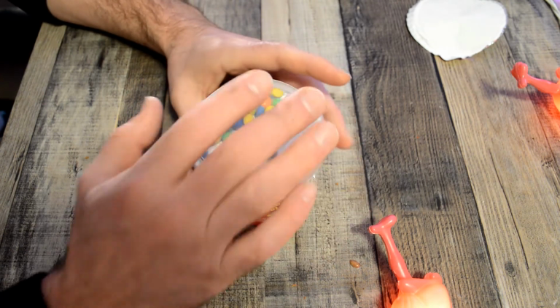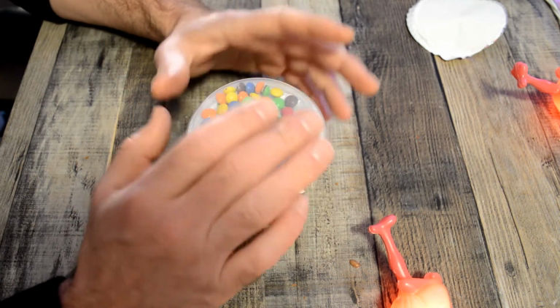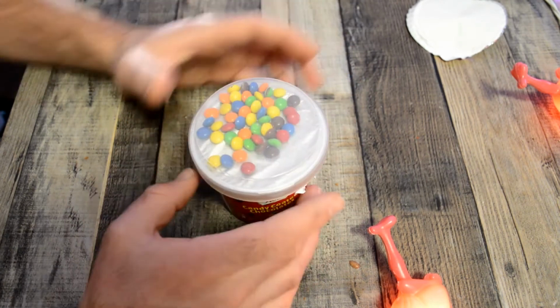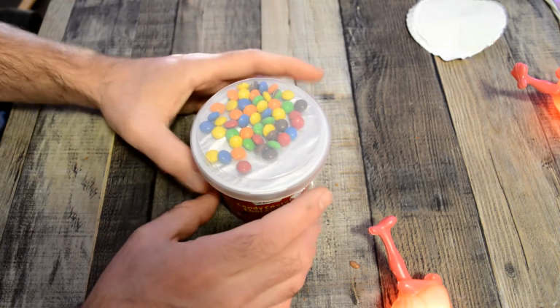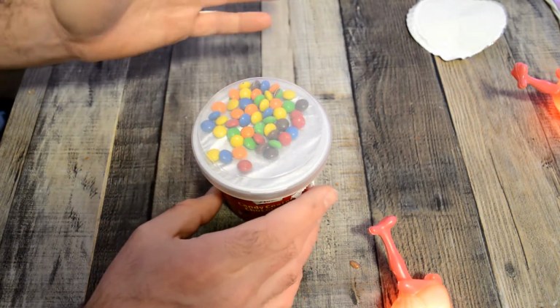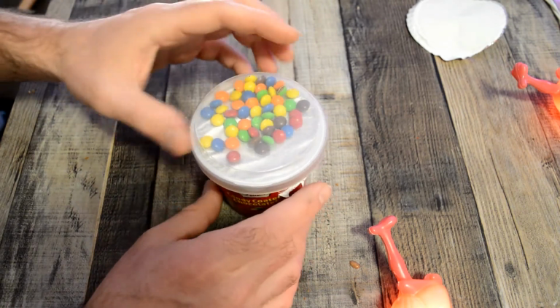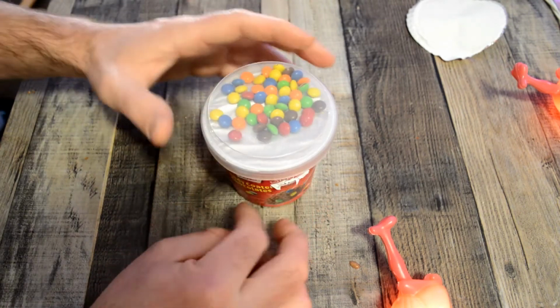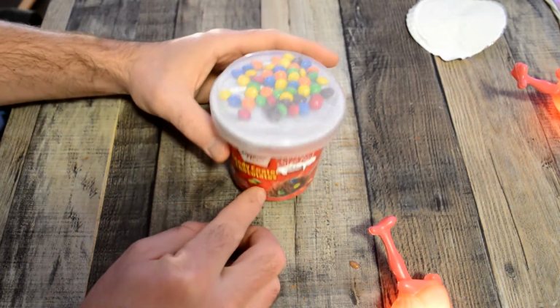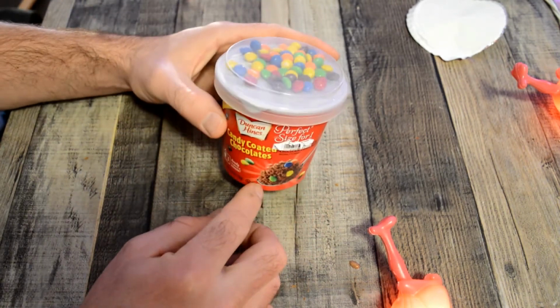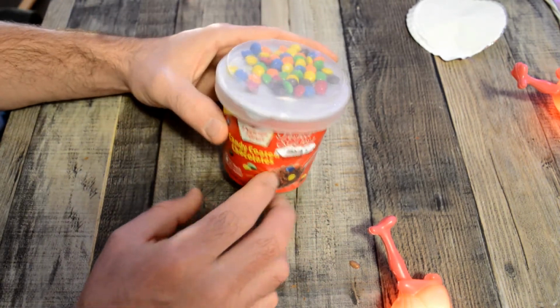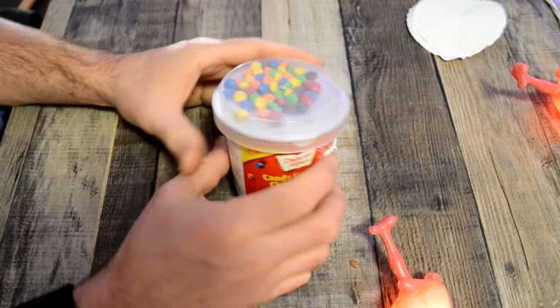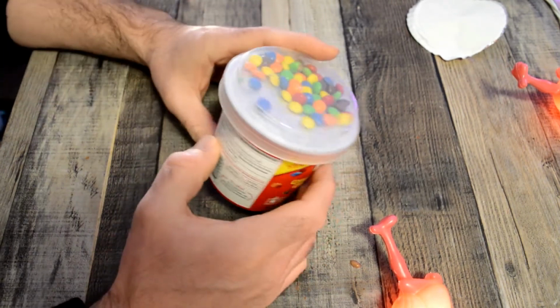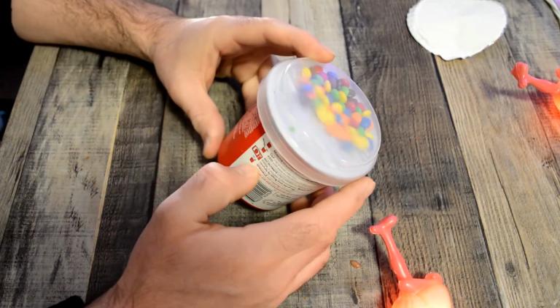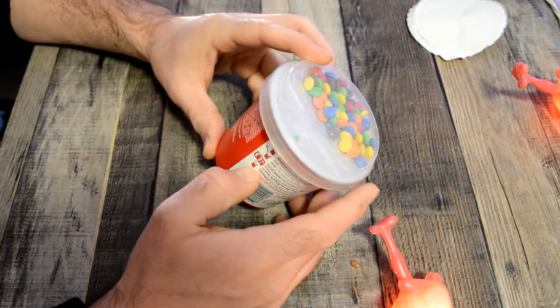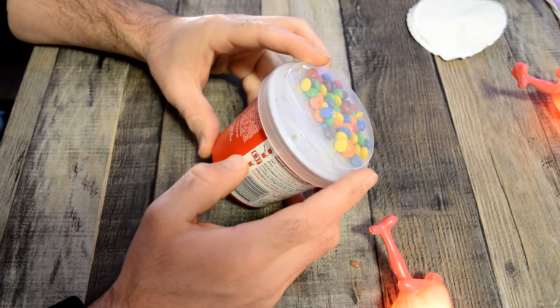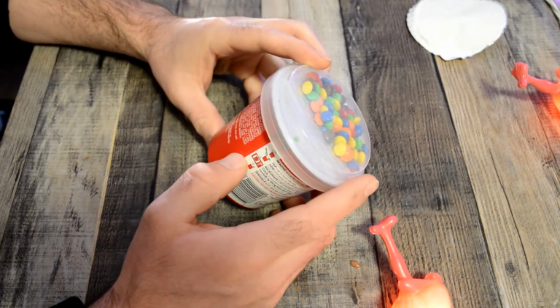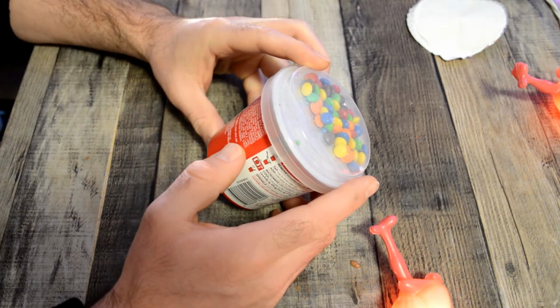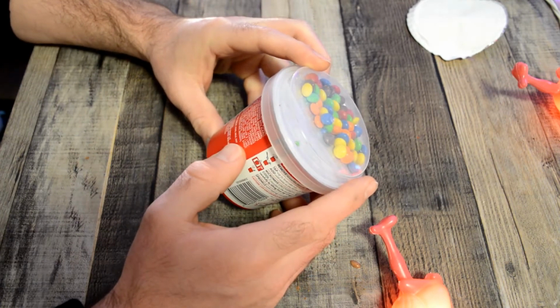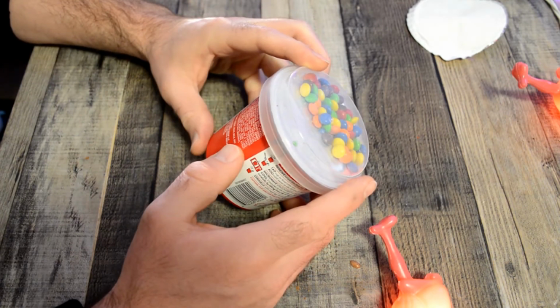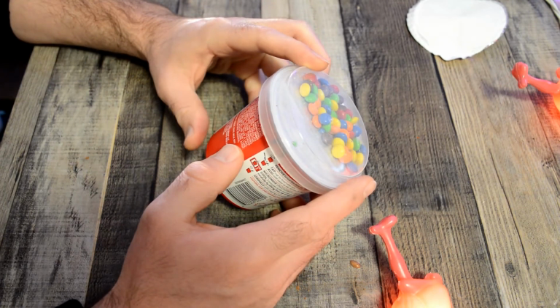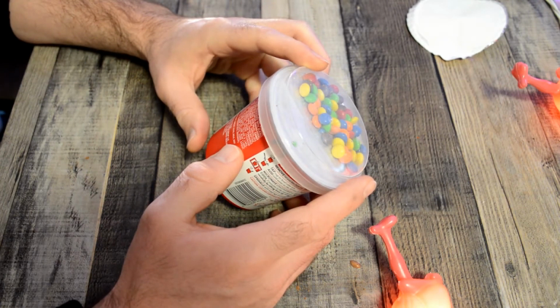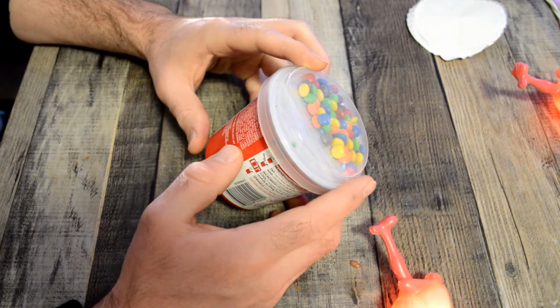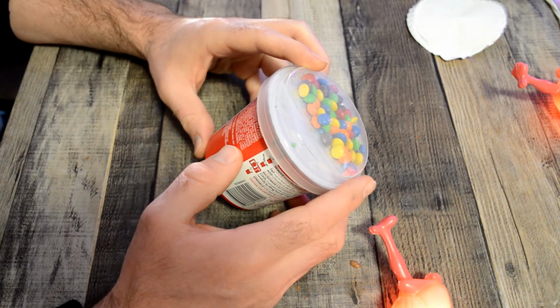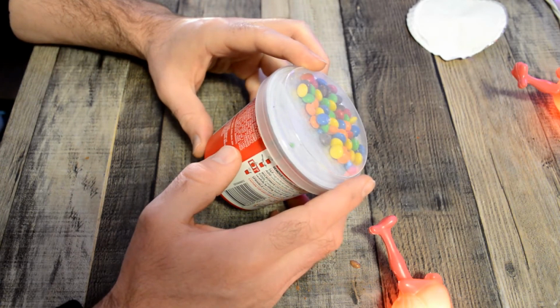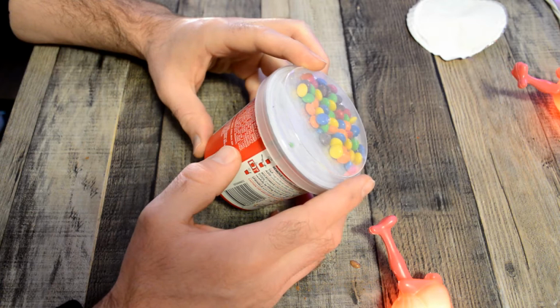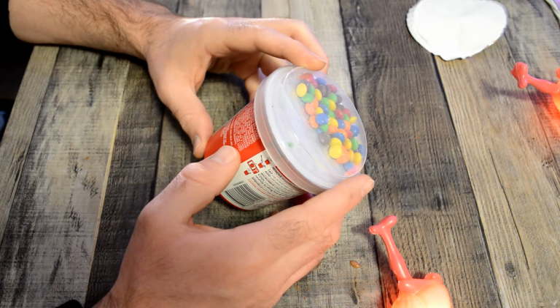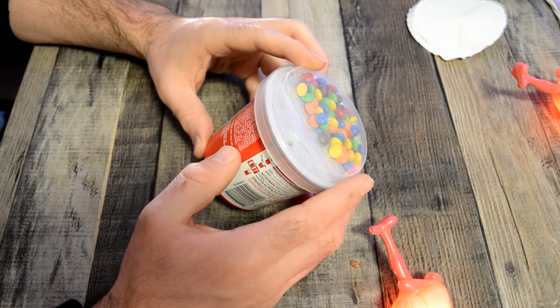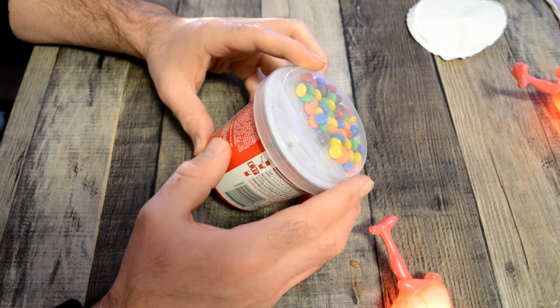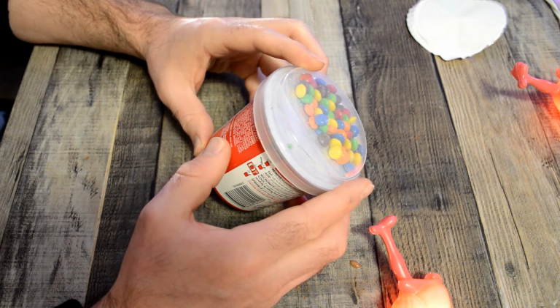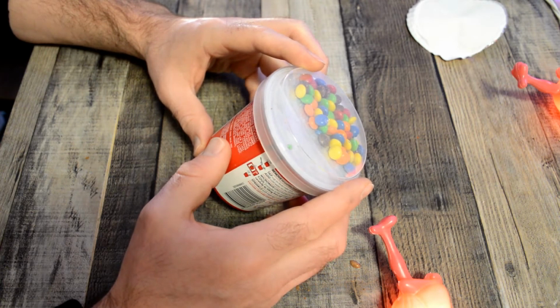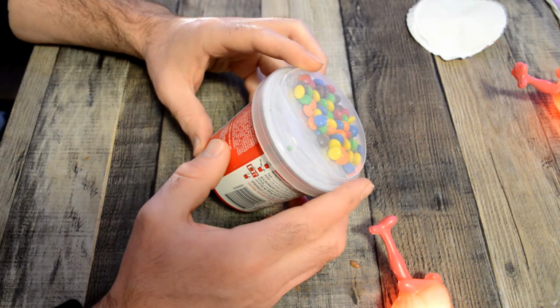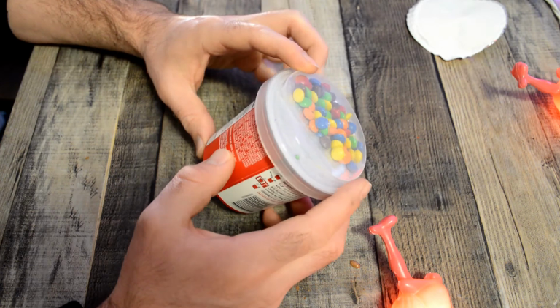Then you sprinkle with these toppings, which look like mini M&Ms — Duncan Hines calls them candy coated chocolates. The ingredients include wheat flour, sugar, palm oil, eggs, wheat starch, cocoa powder processed with alkali, and on and on it goes.